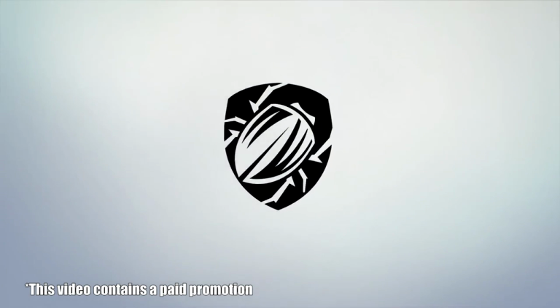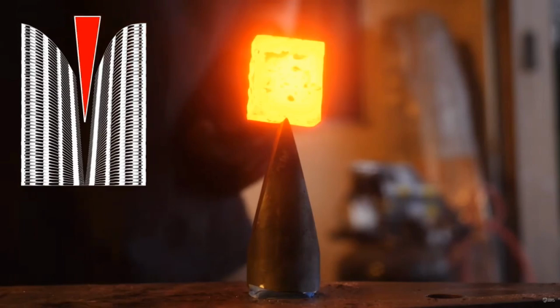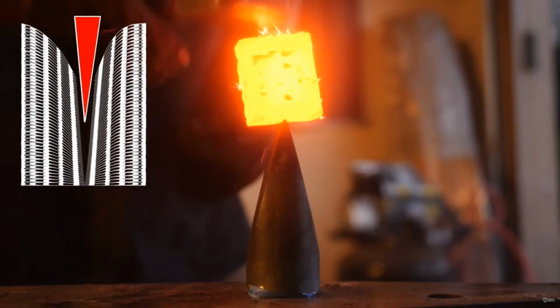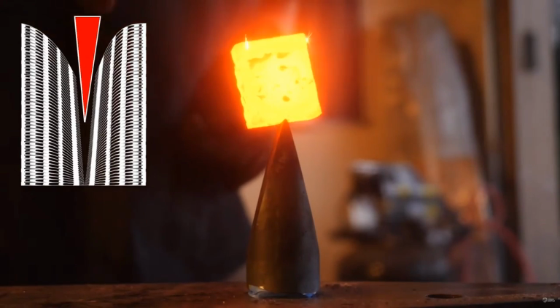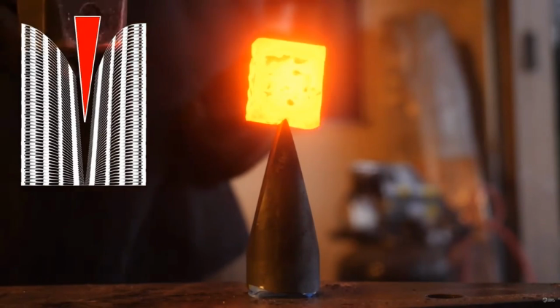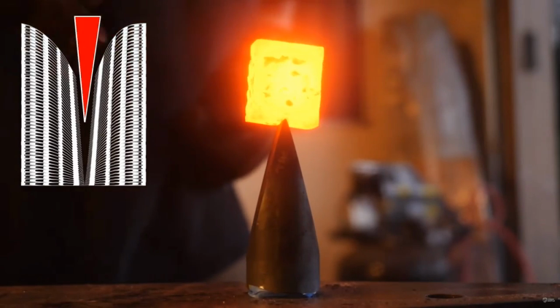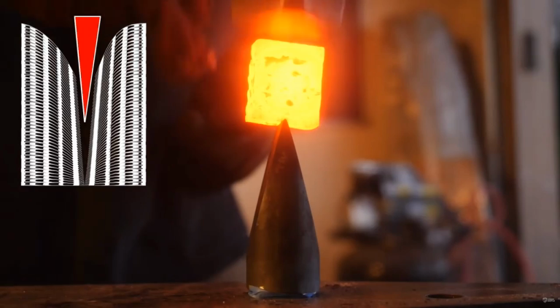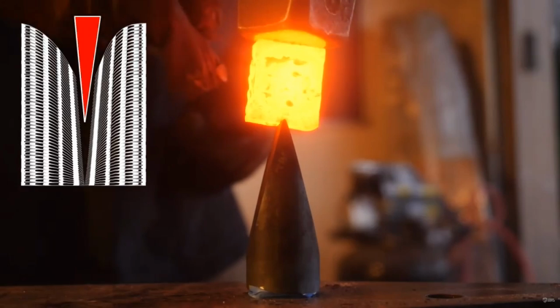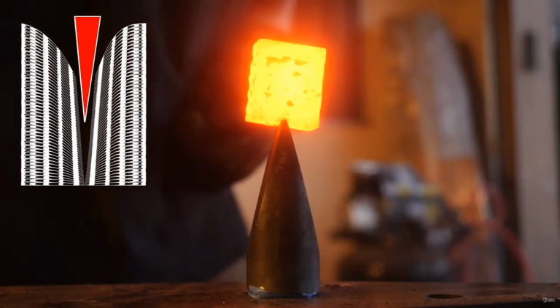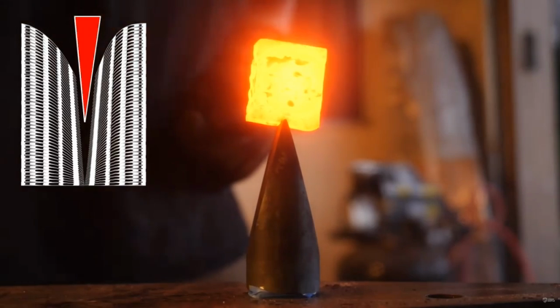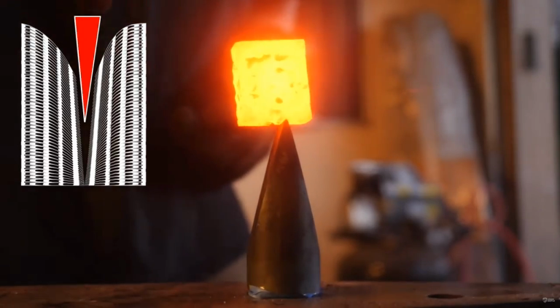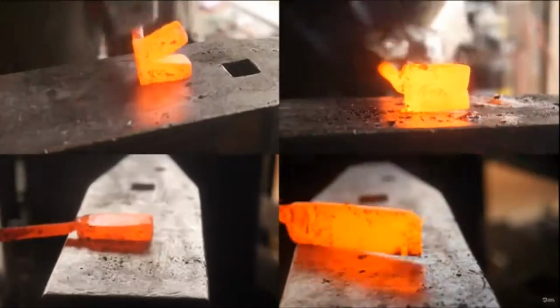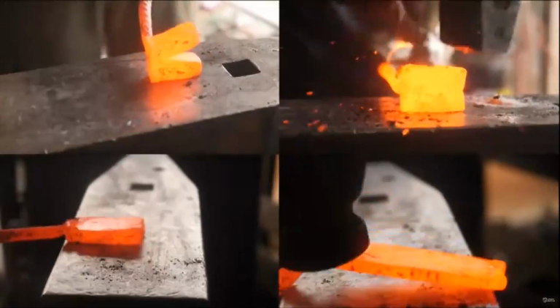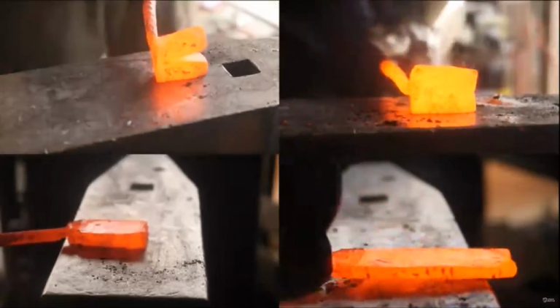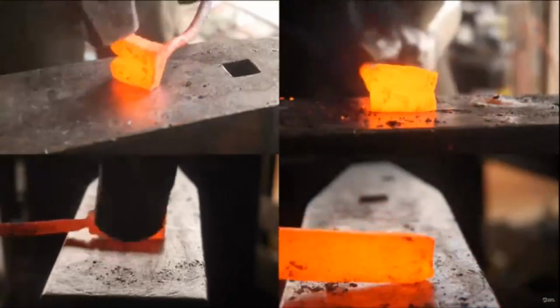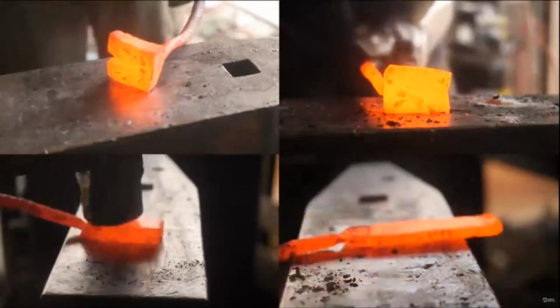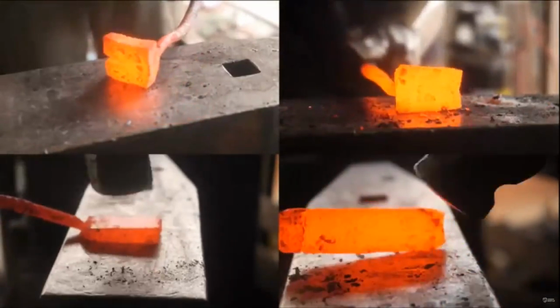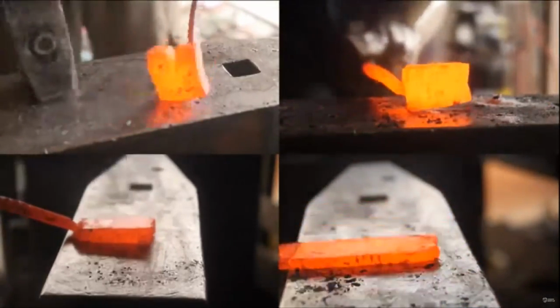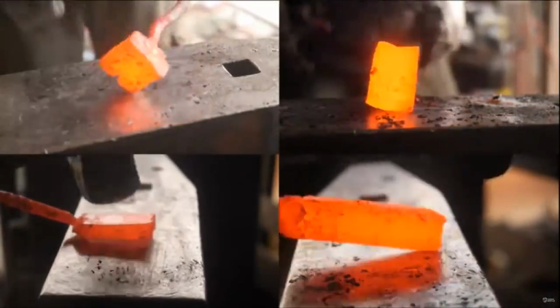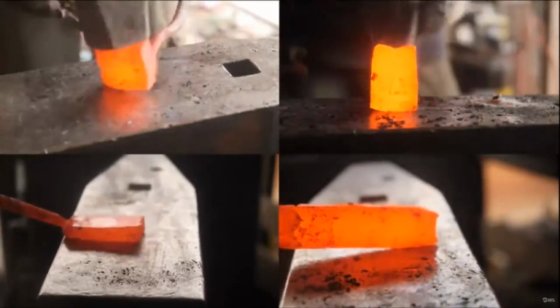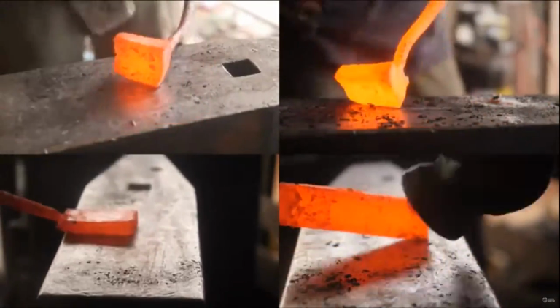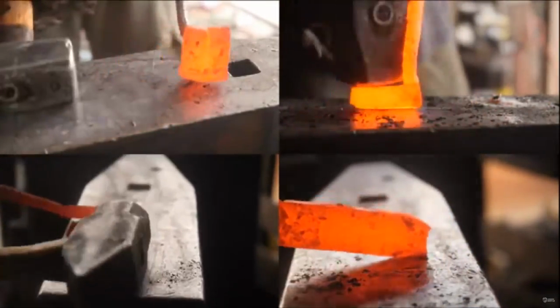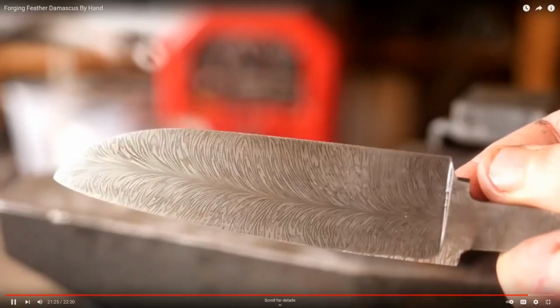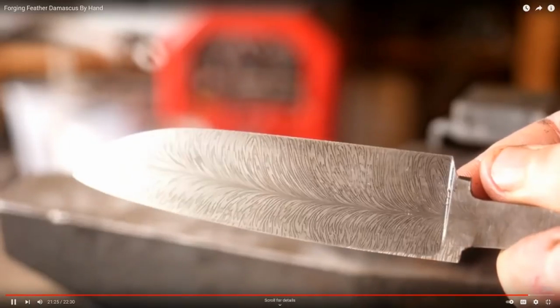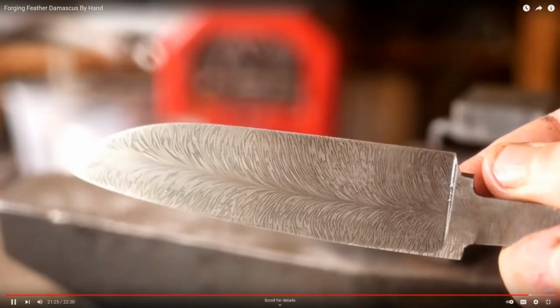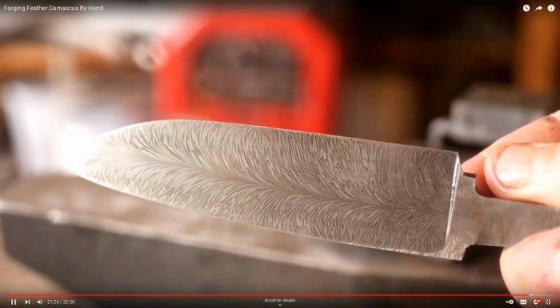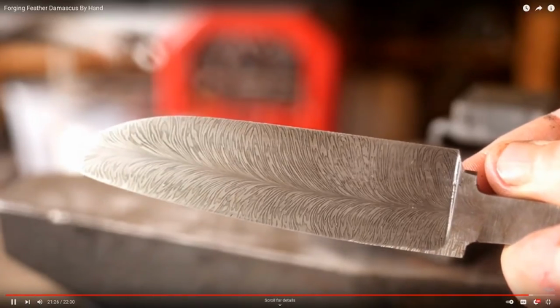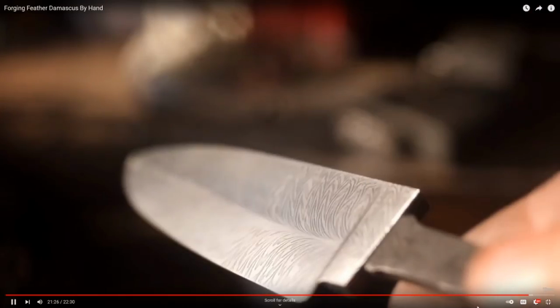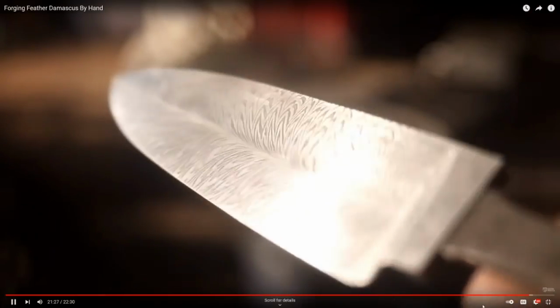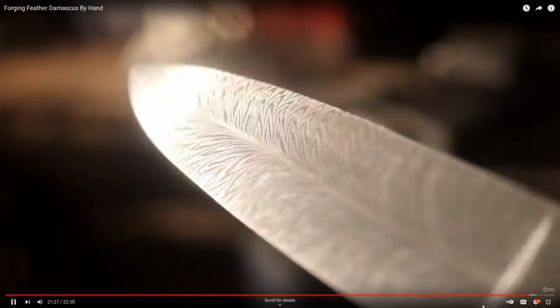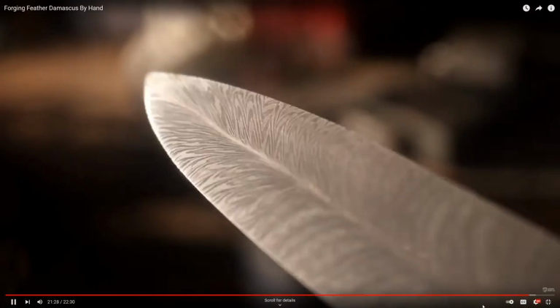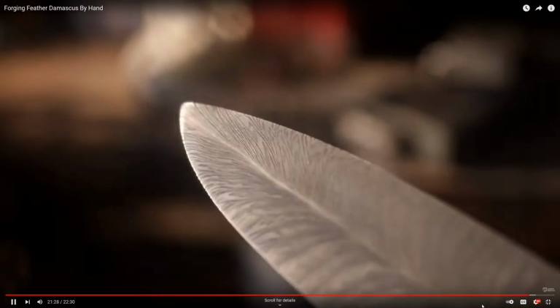Well hello, remember this video? This is me forging two small knives out of Feathered Damascus by hand a few years ago. I'll link to that video below because it's got some awesome step-by-step pattern illustrations on the screen as you go.